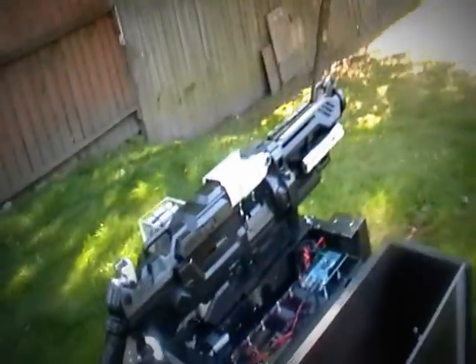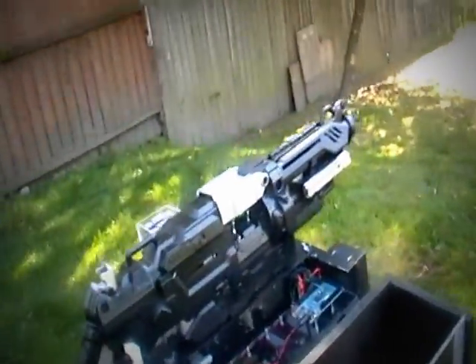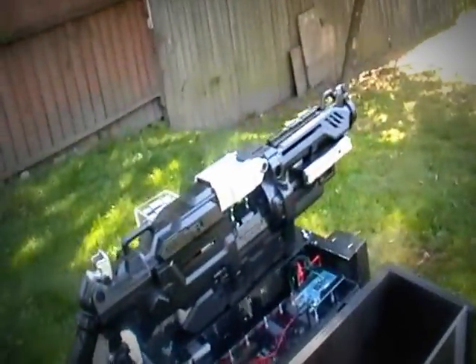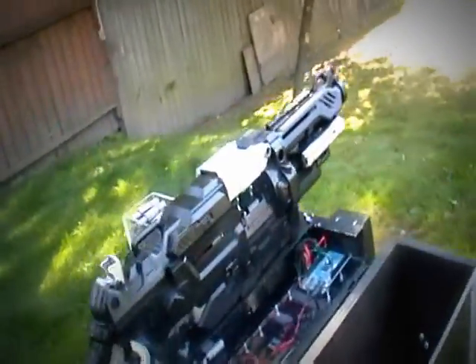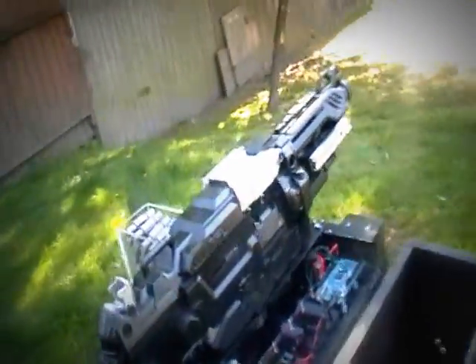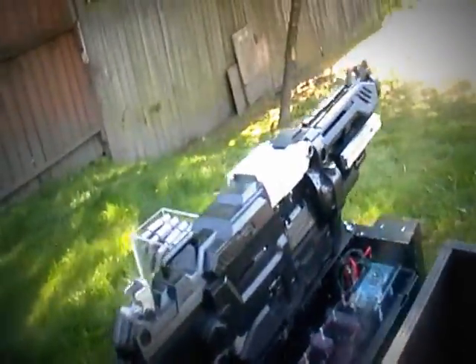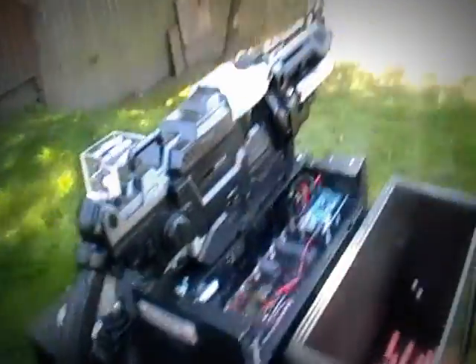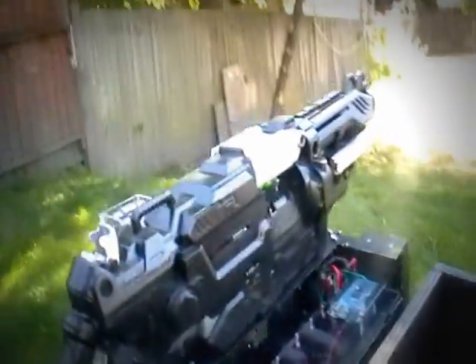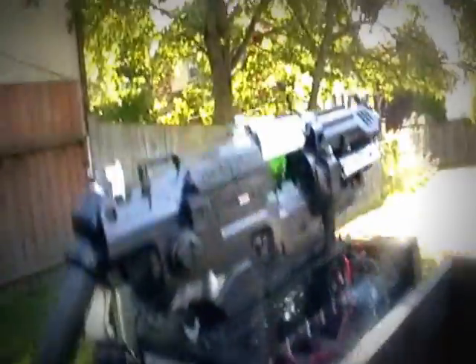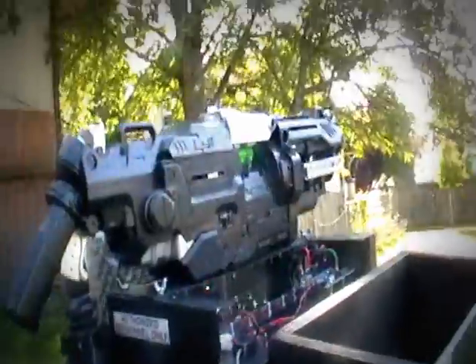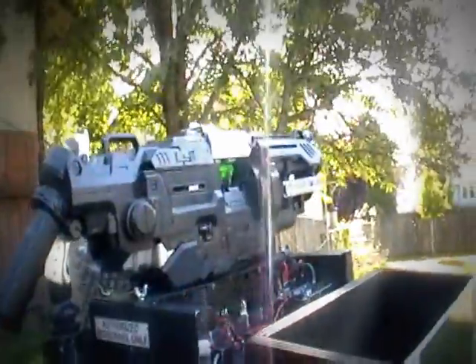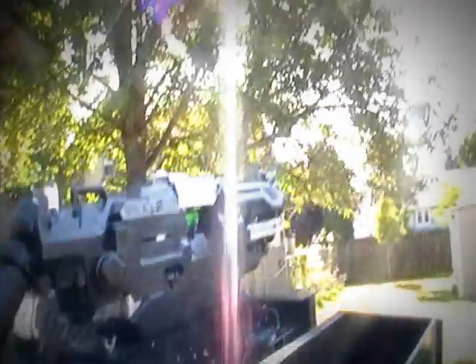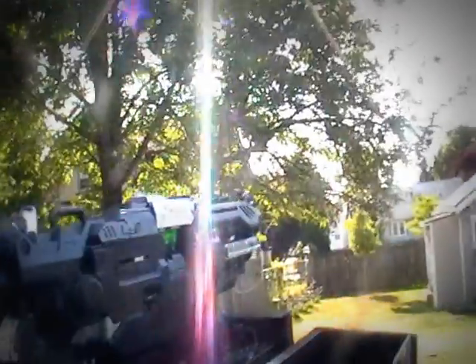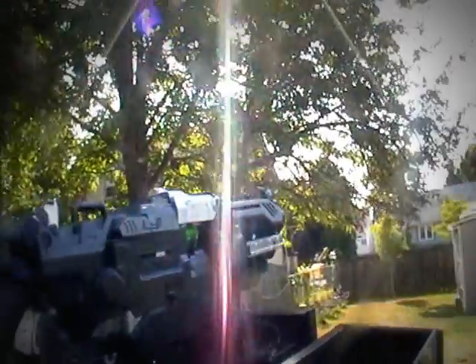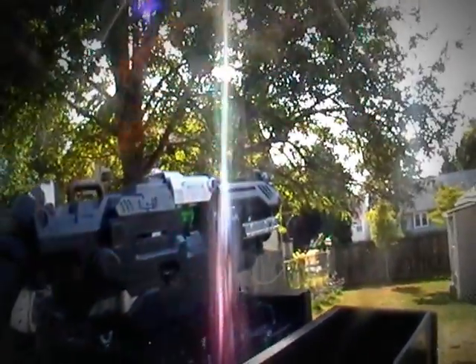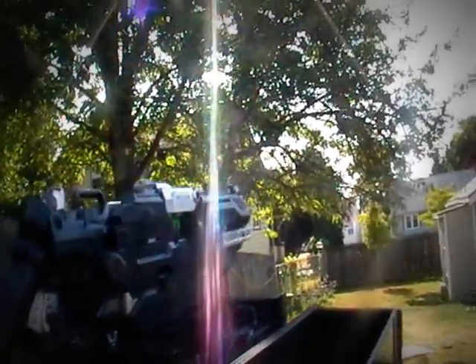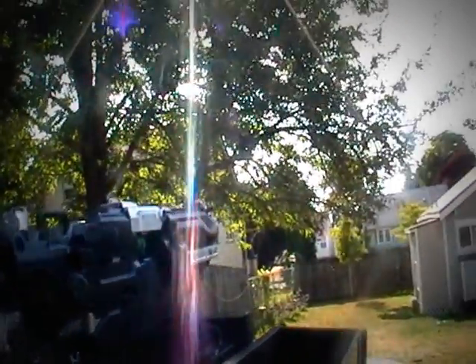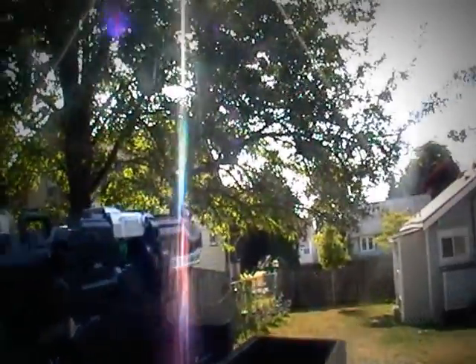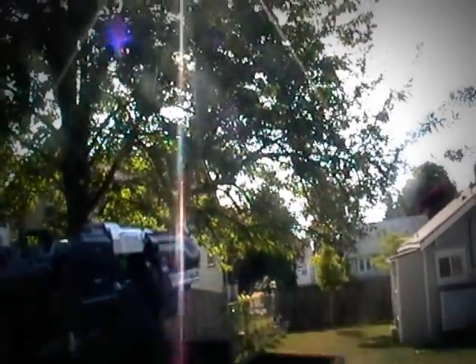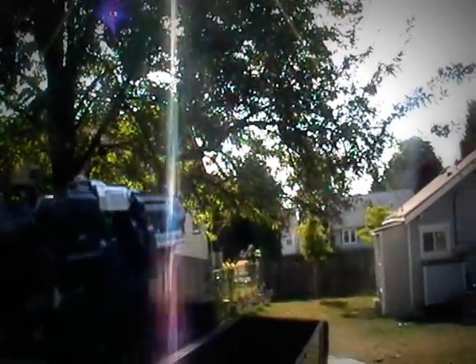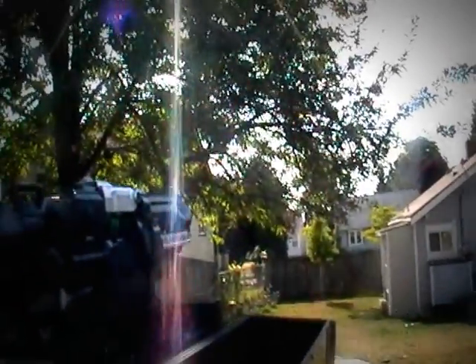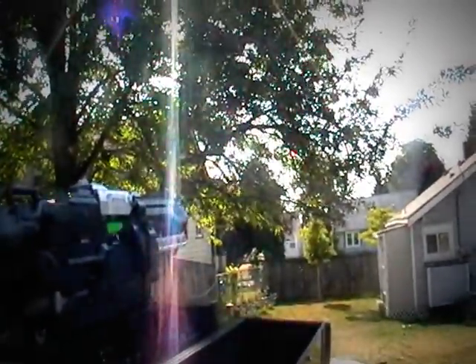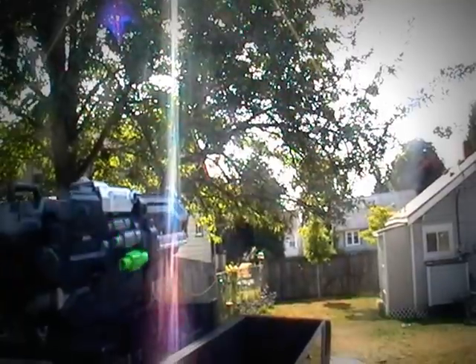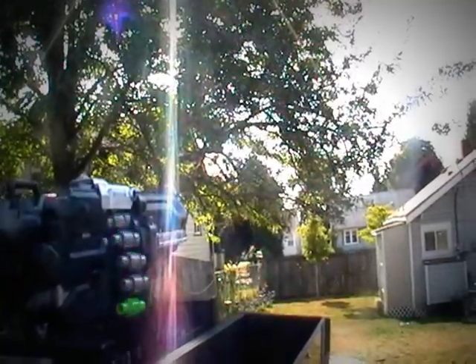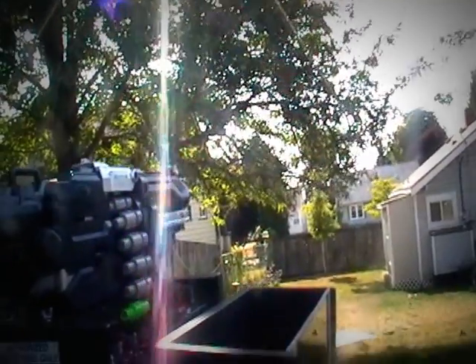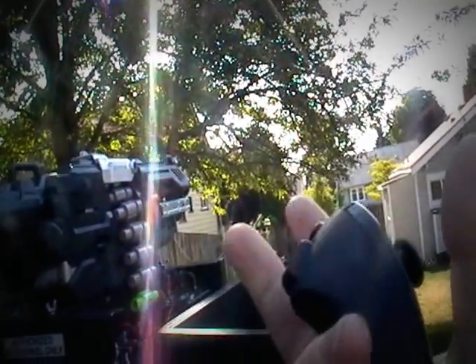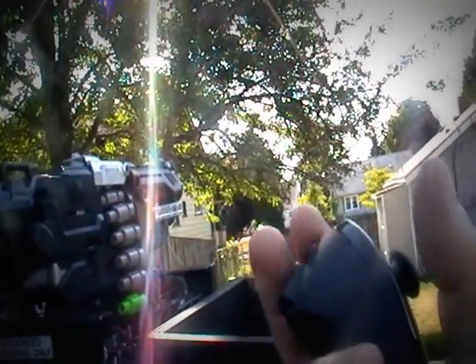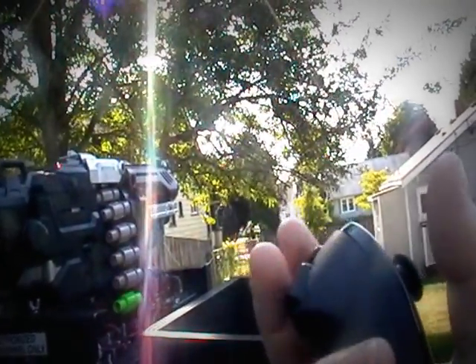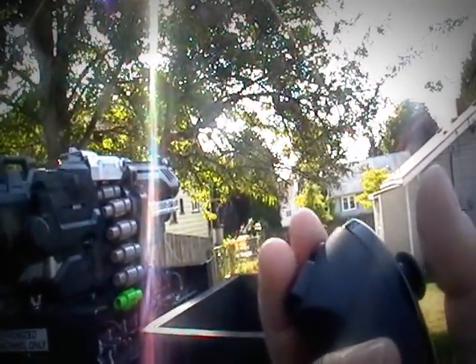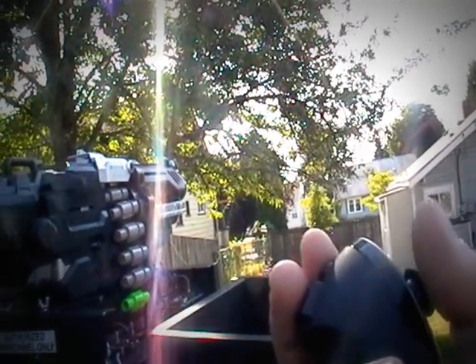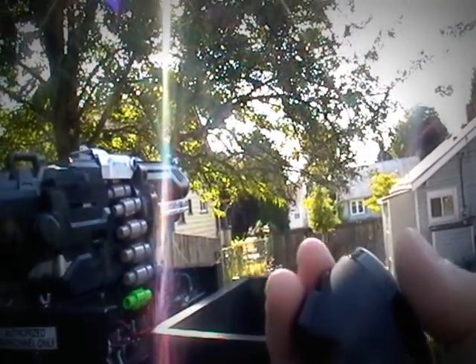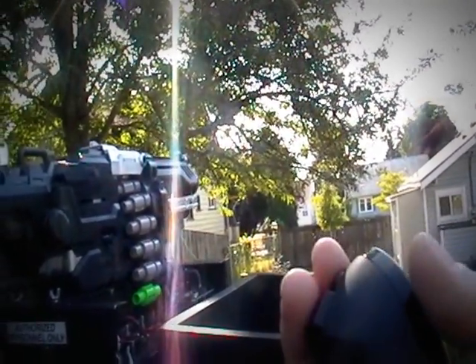This is all going to be wireless eventually, and it probably won't even have a Nerf gun on it — it'll have something a lot cooler. So here's a few shots going off for you. All I'm doing is hitting both buttons for the Nerf gun.